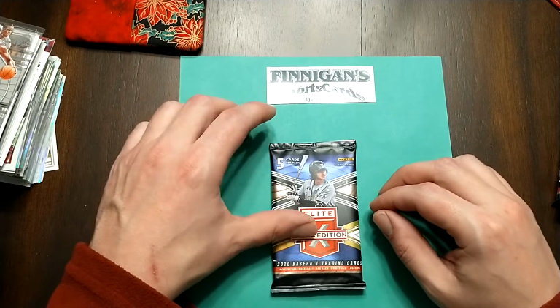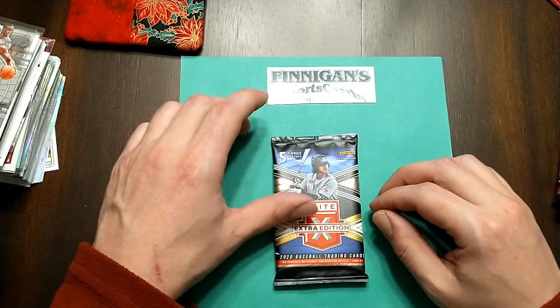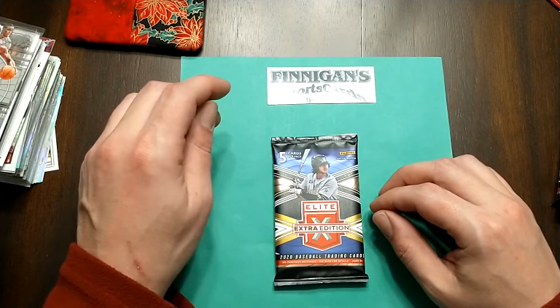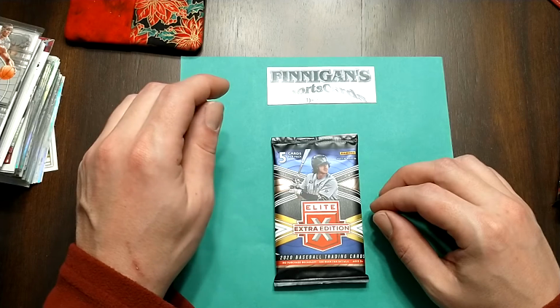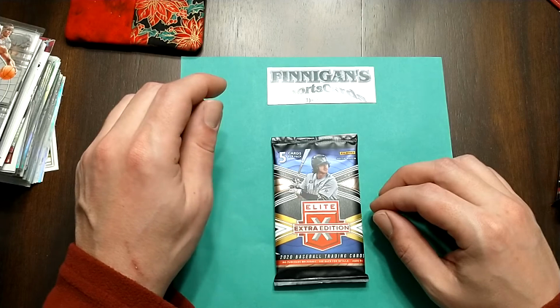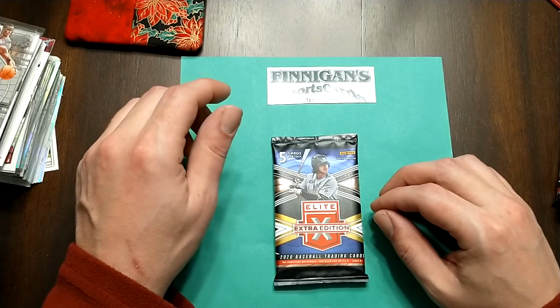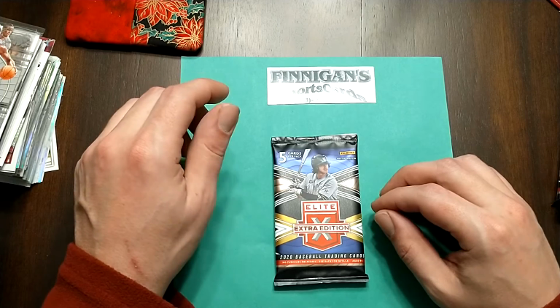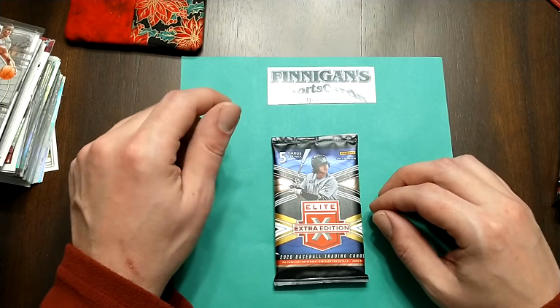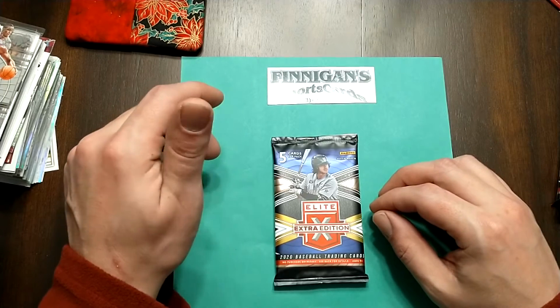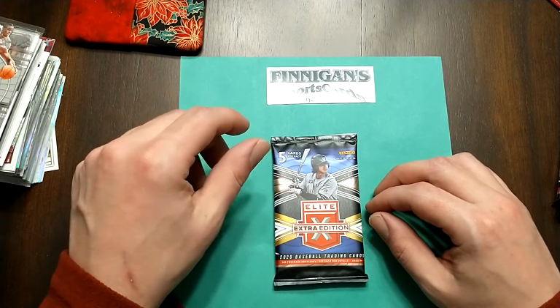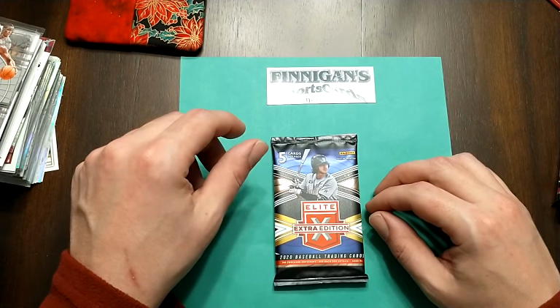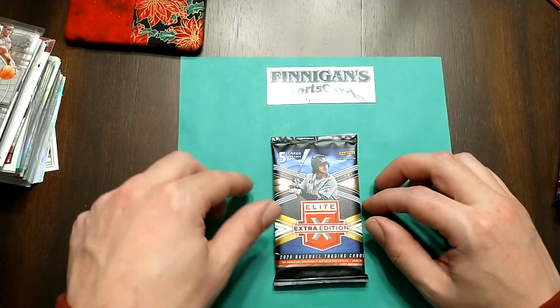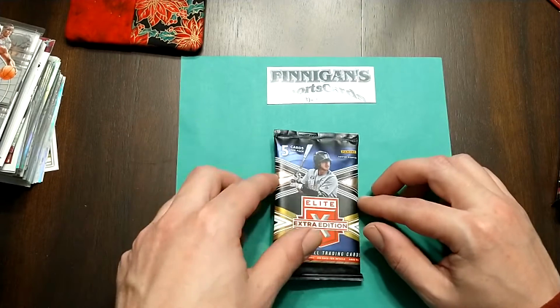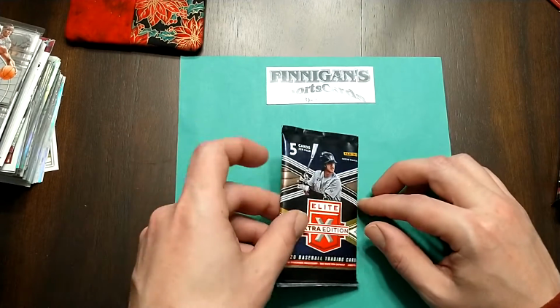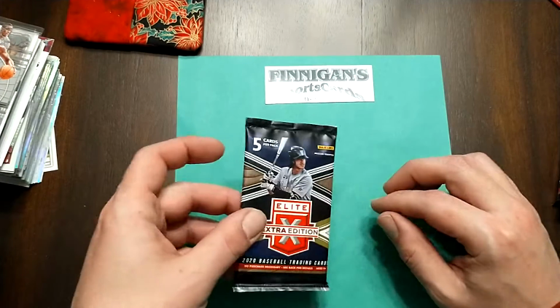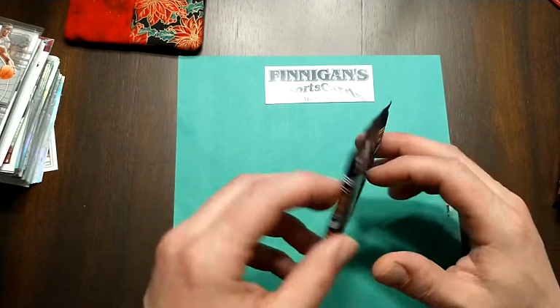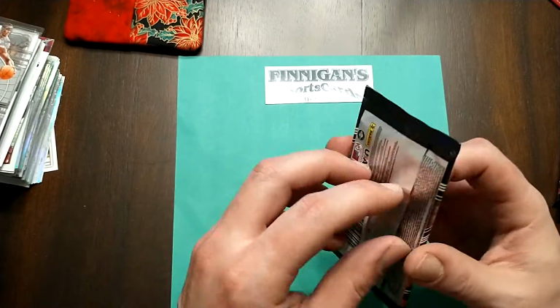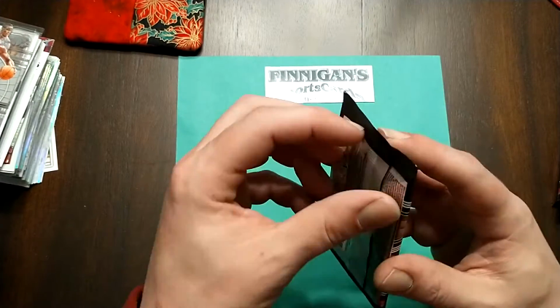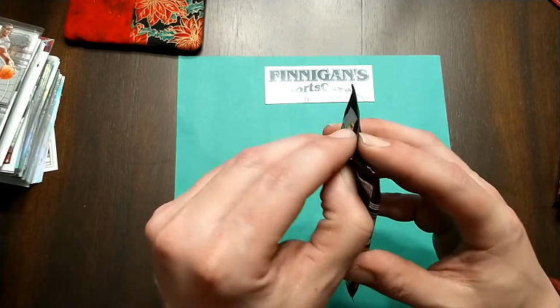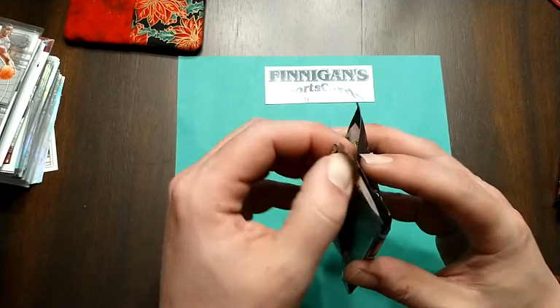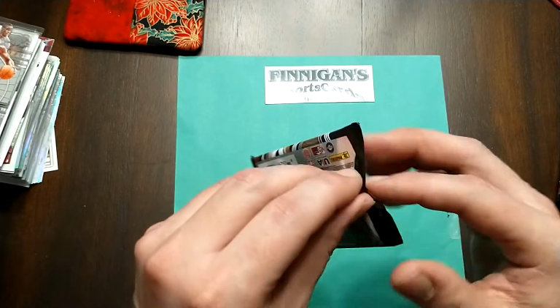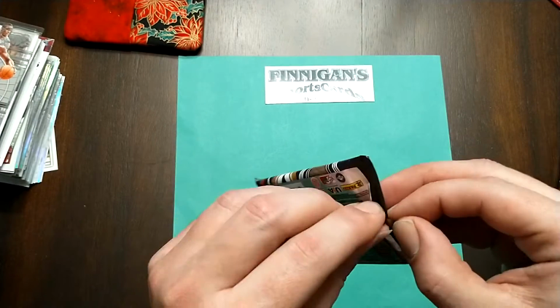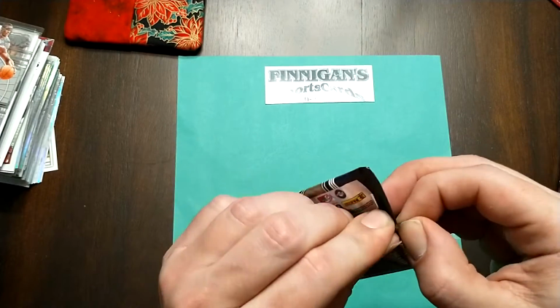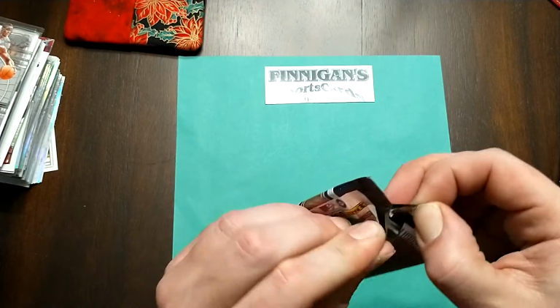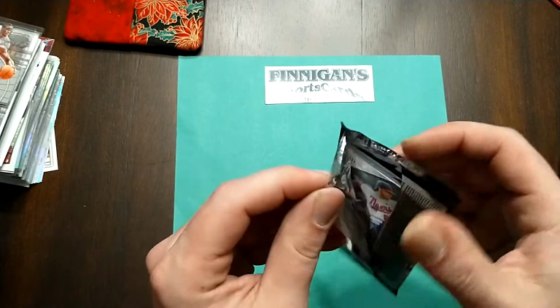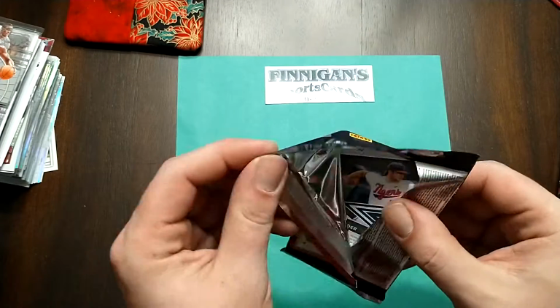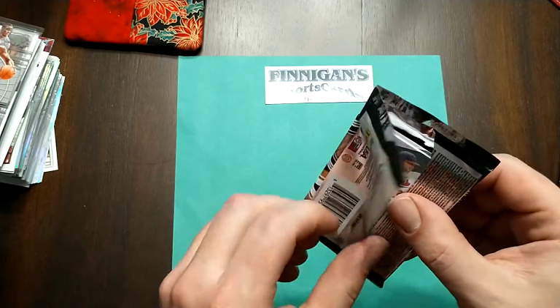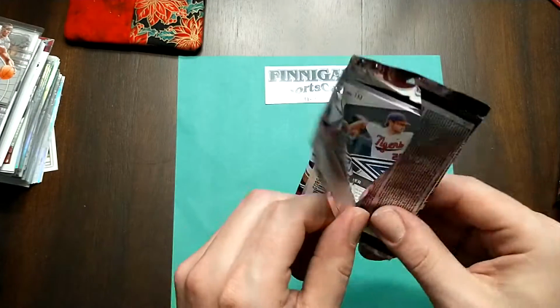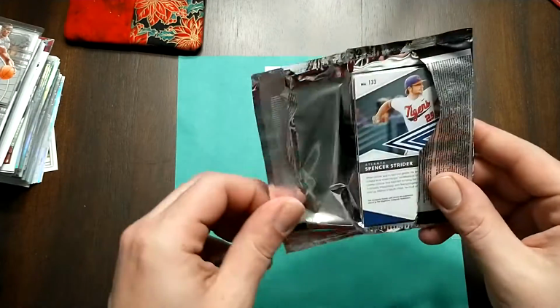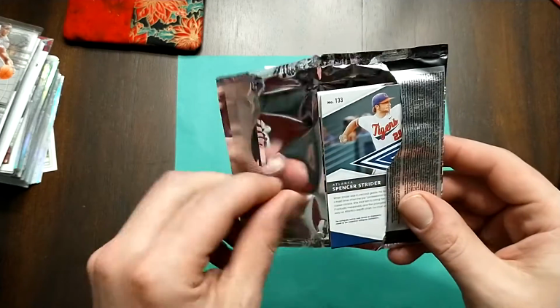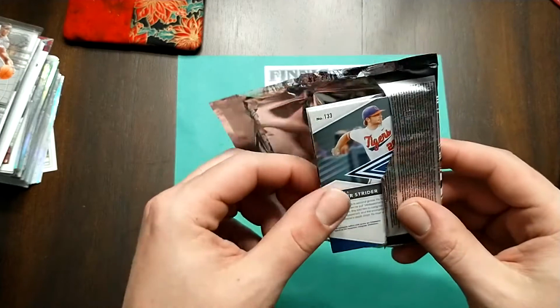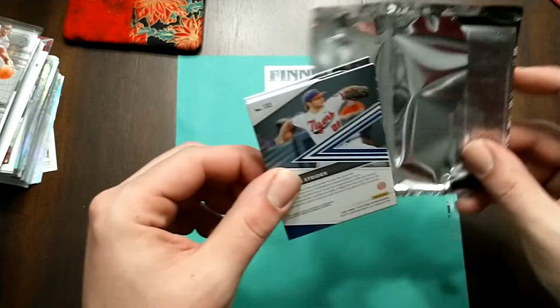Finnegan Sports Cards. This comes out of a sealed box. 518-218-0578 for Finnegan. This is 2020 Elite Baseball Extra Edition. Love this stuff.